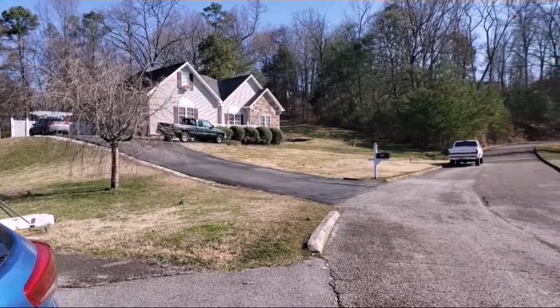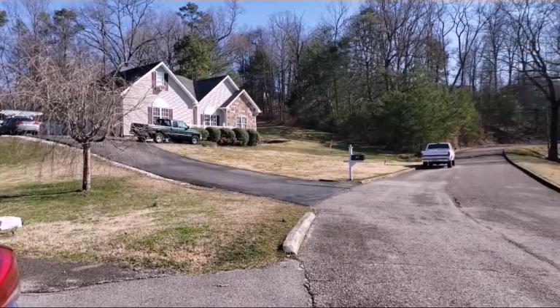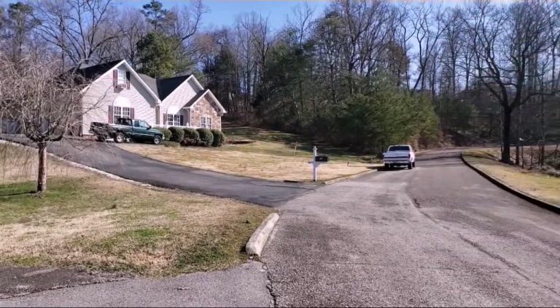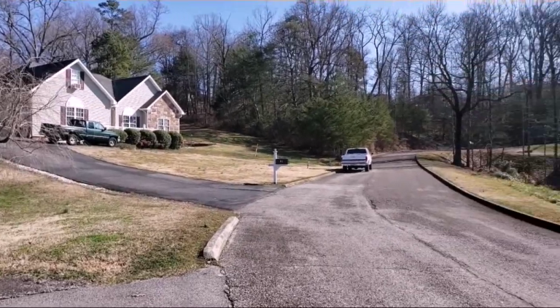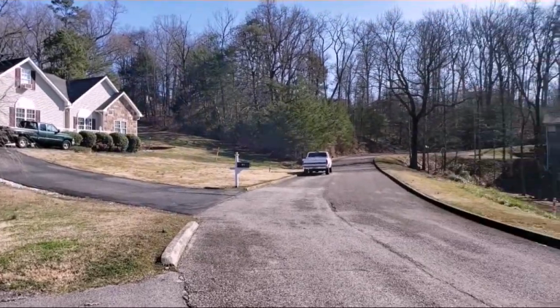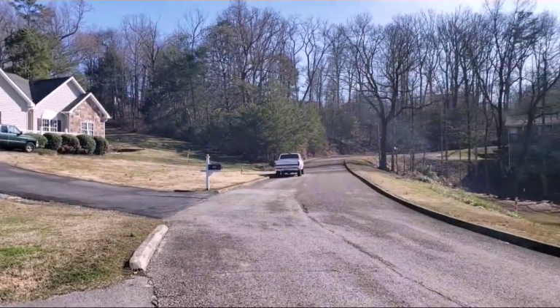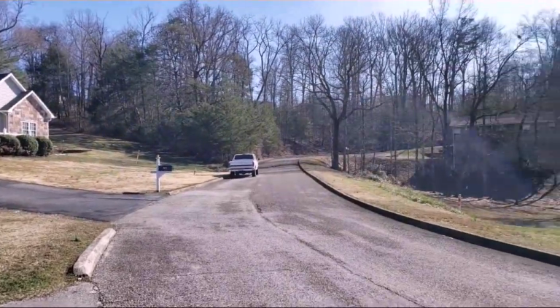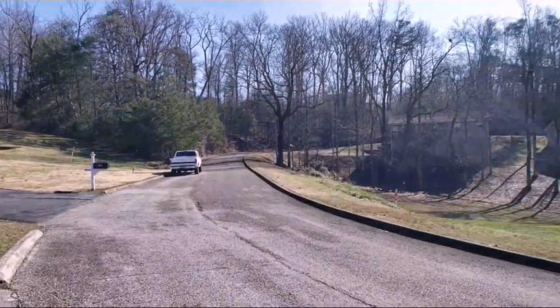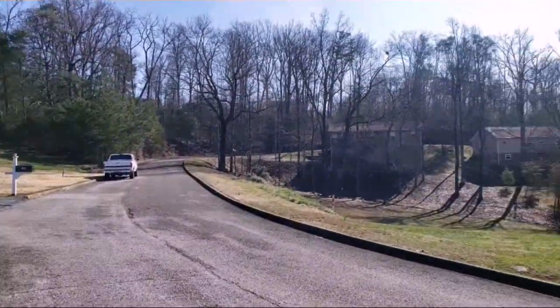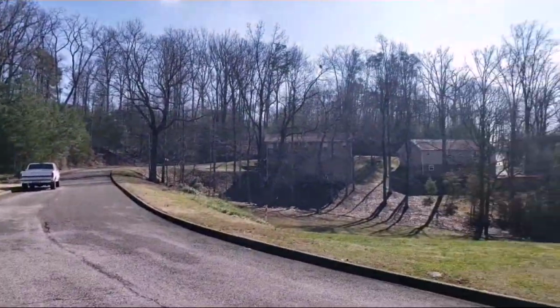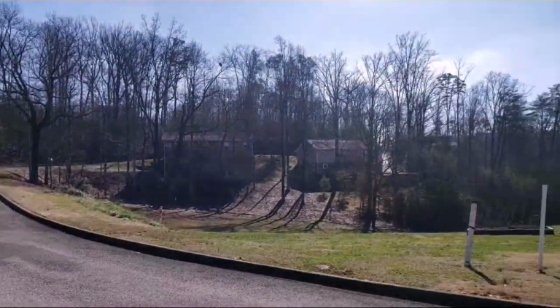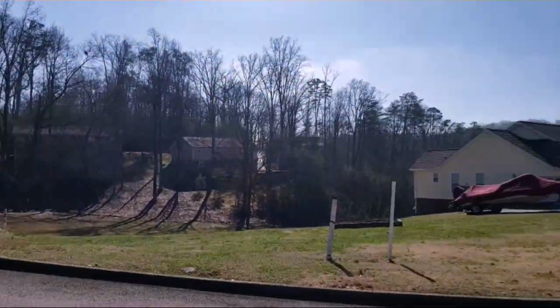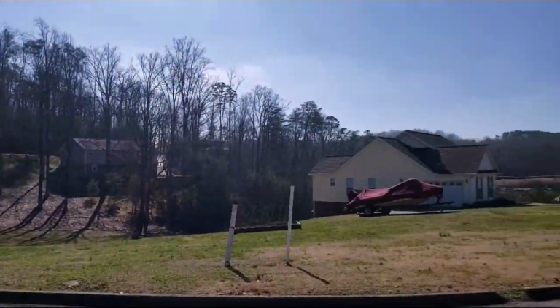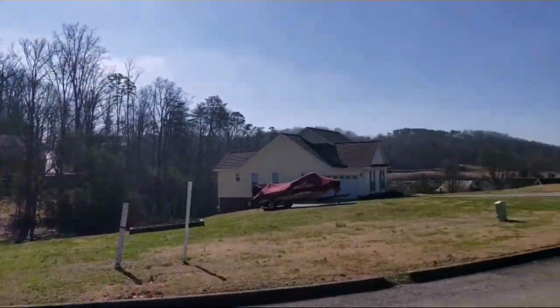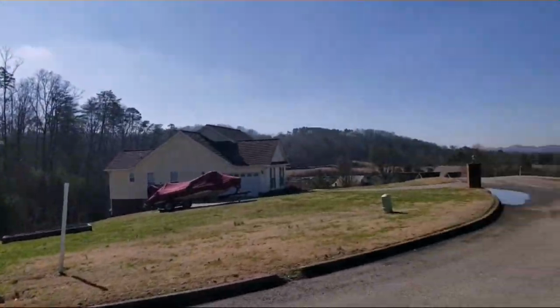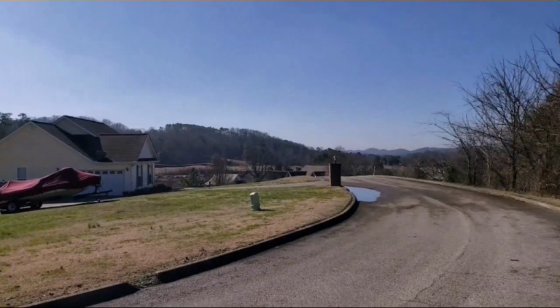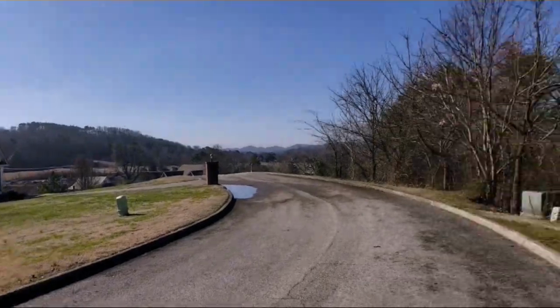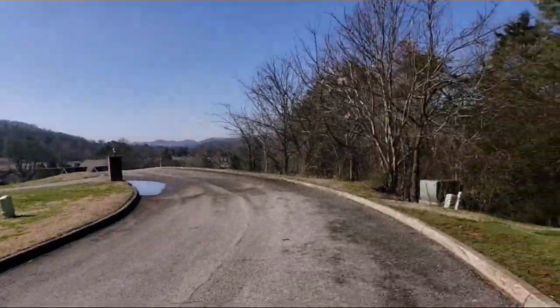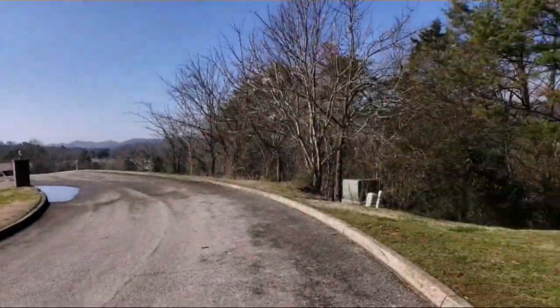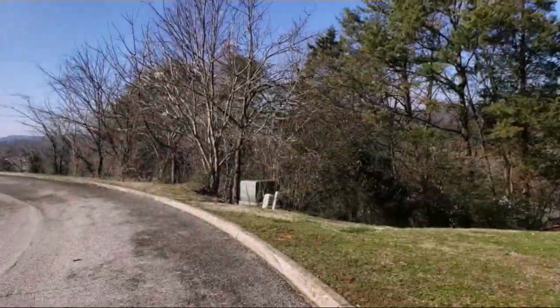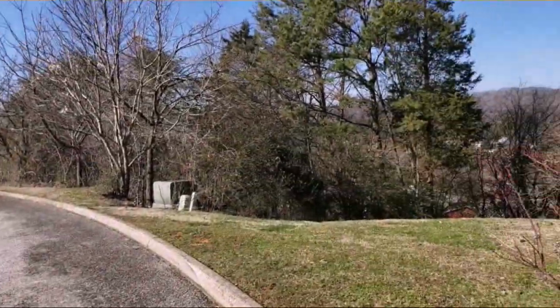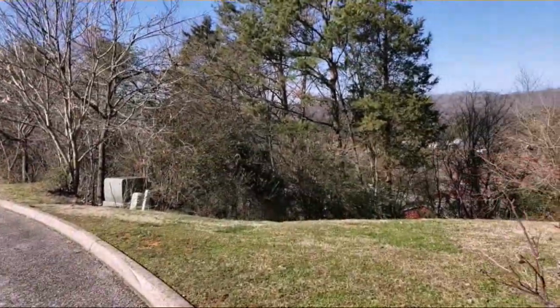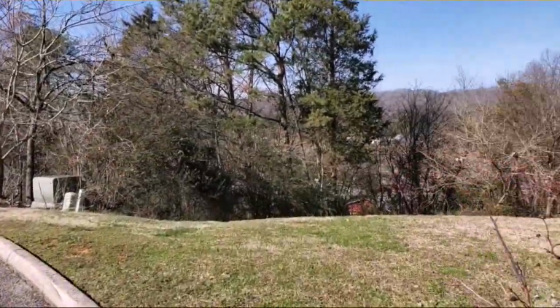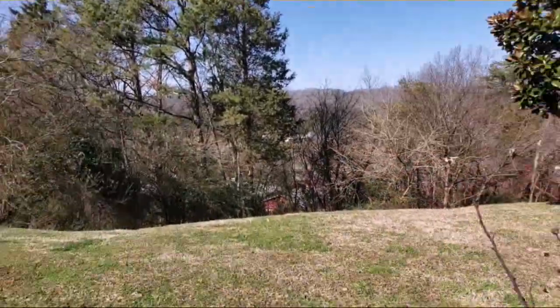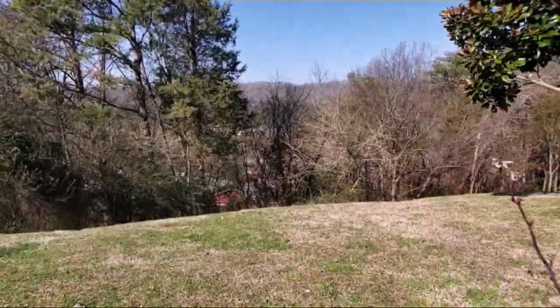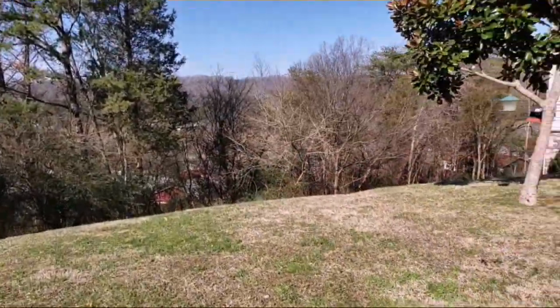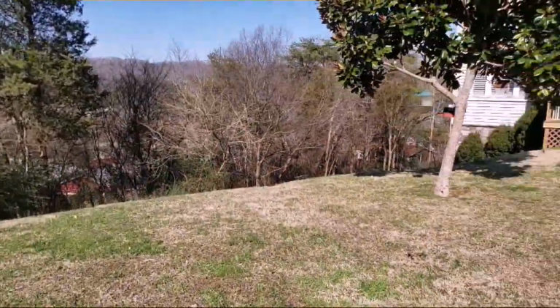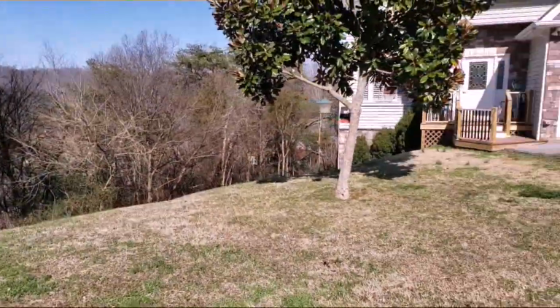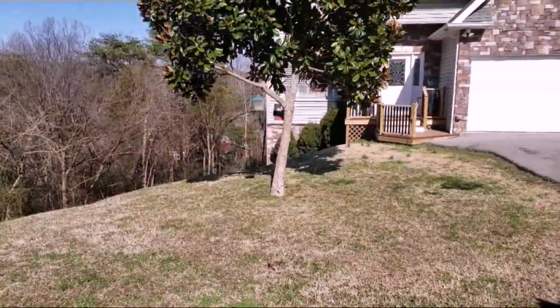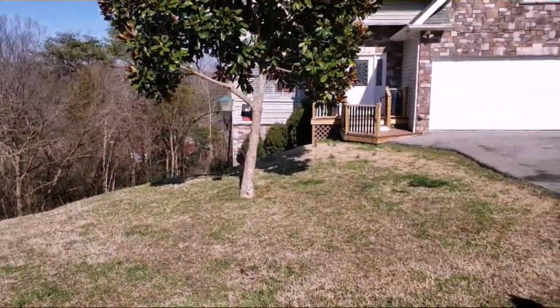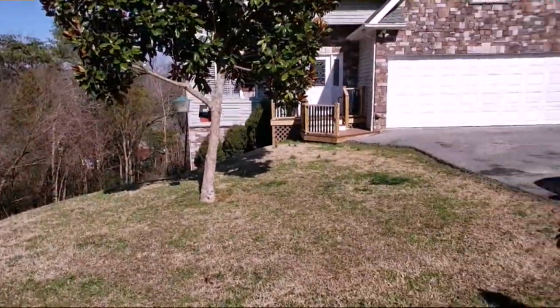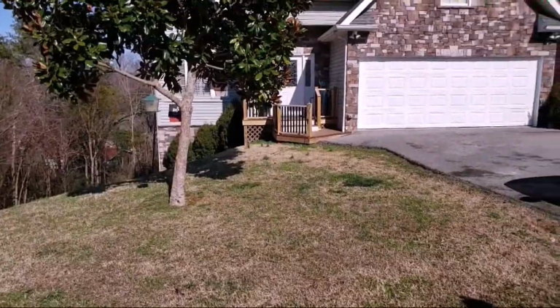Next, we'll pop out and take a look outside of the driveway to the left. This is a closed-loop street, meaning there's really no reason to be here unless, of course, you live here or are visiting someone who lives here.